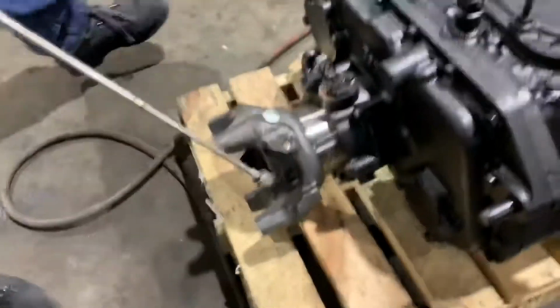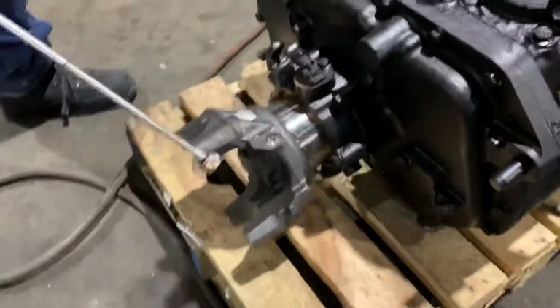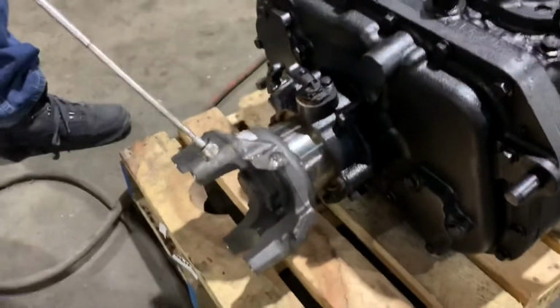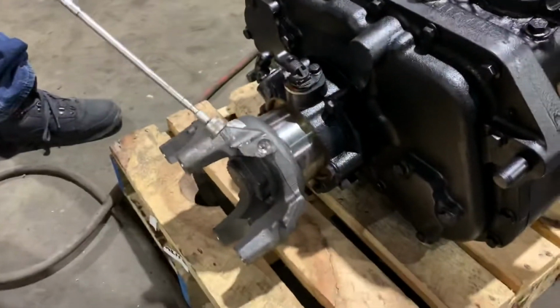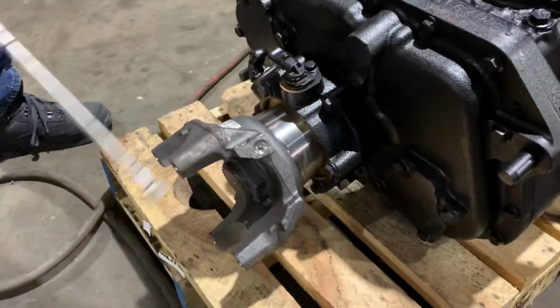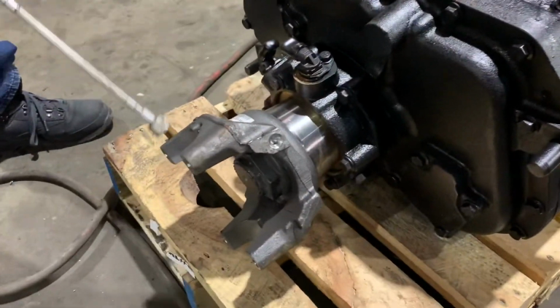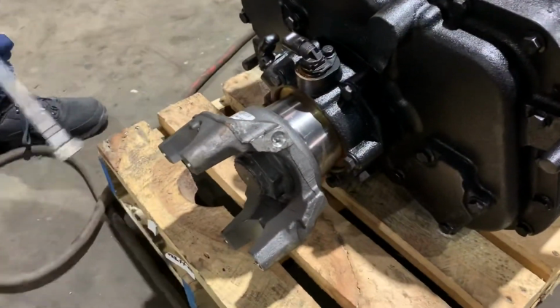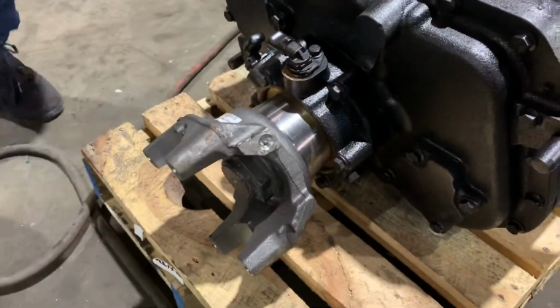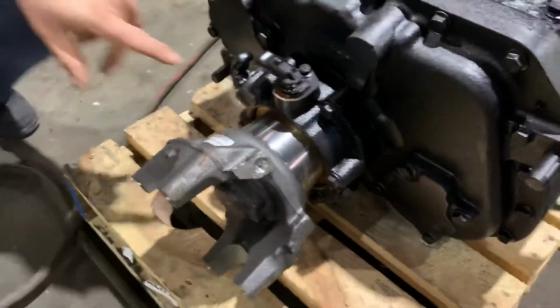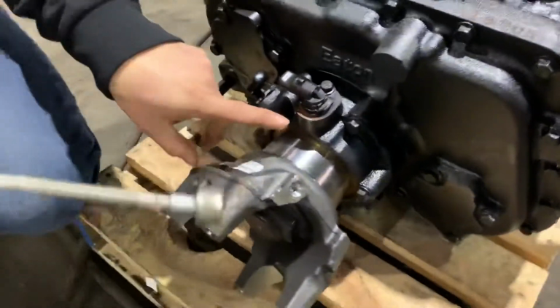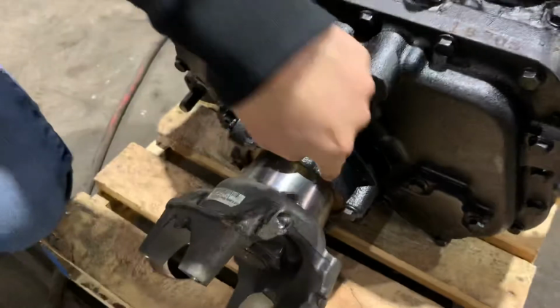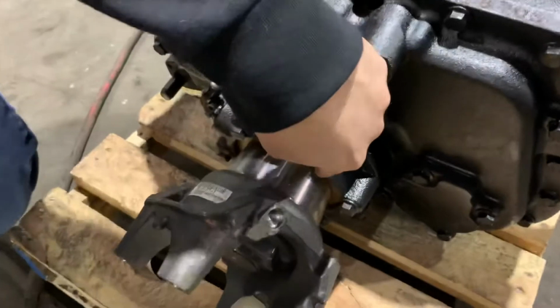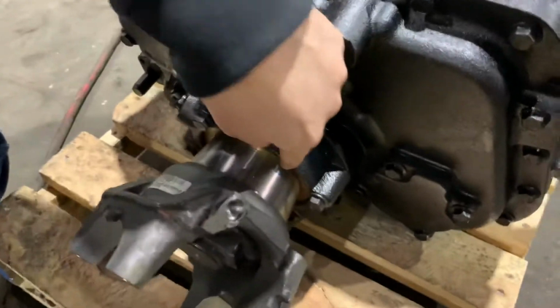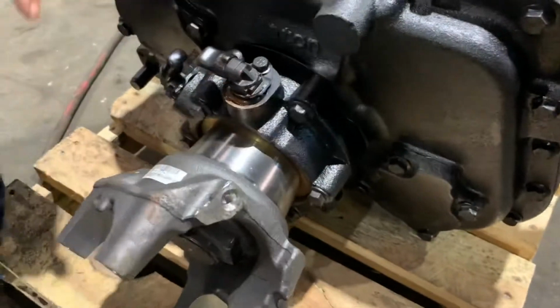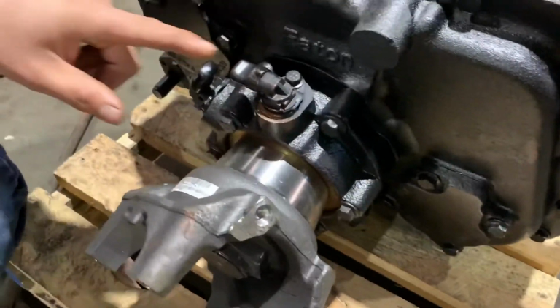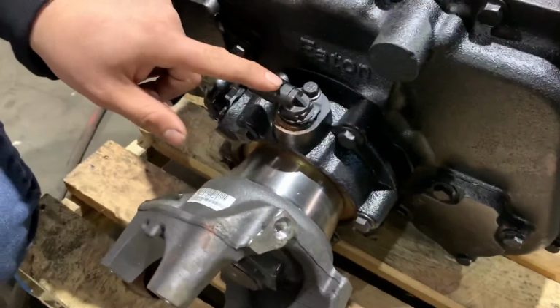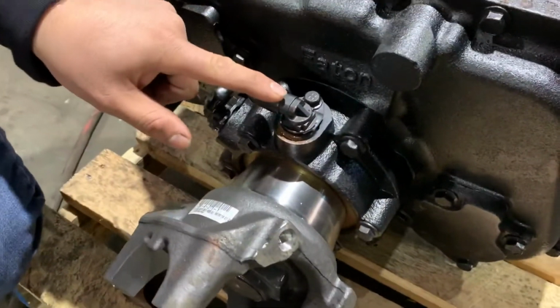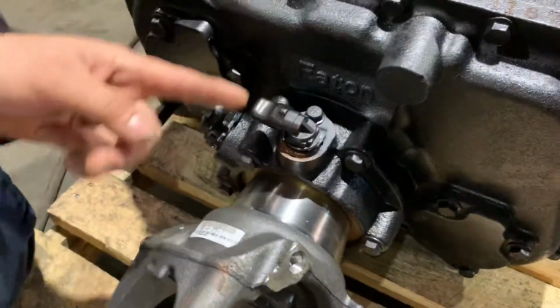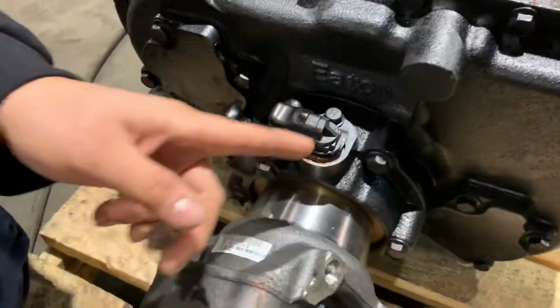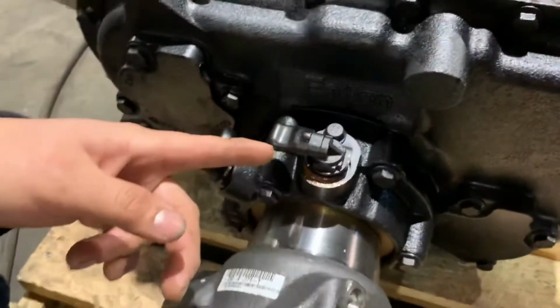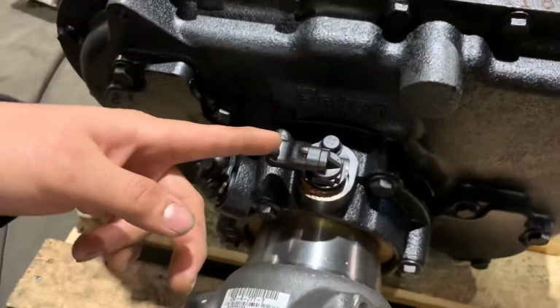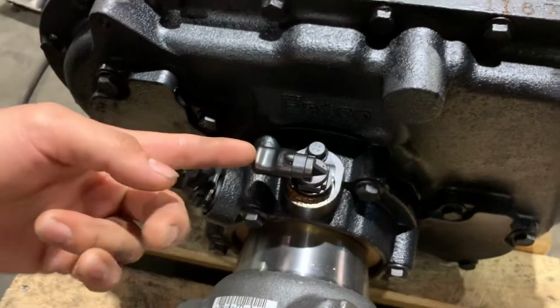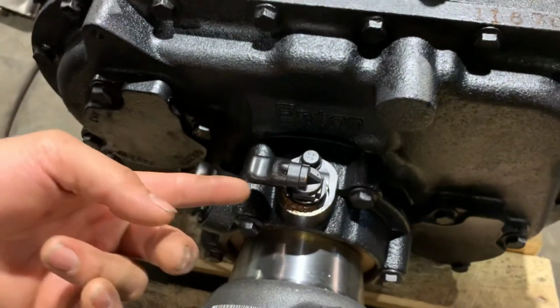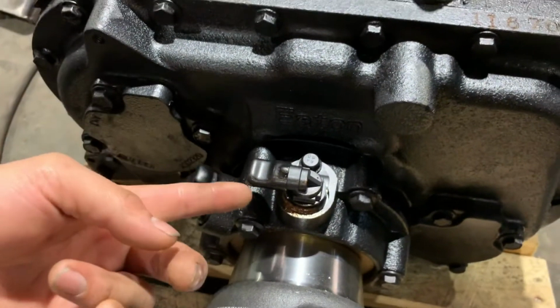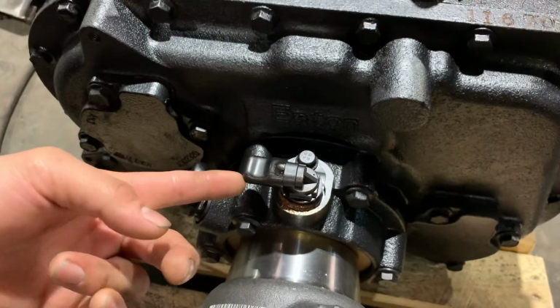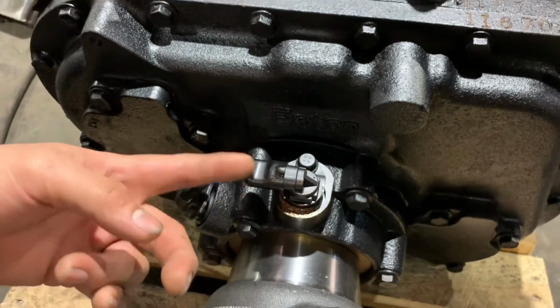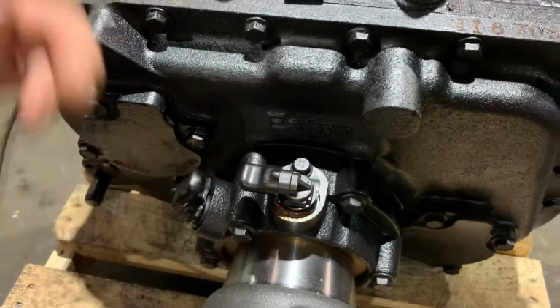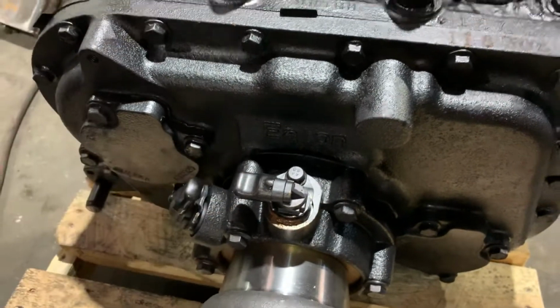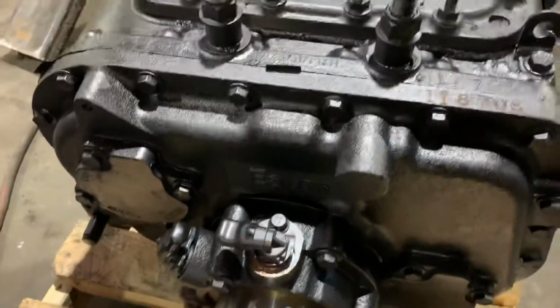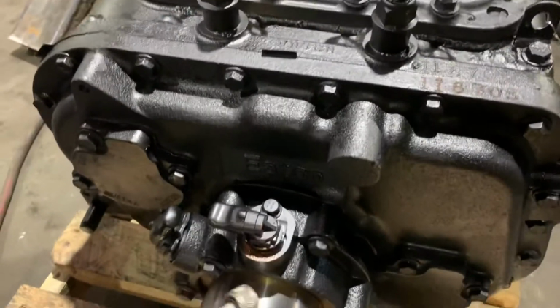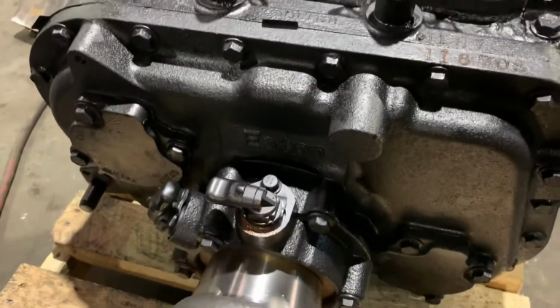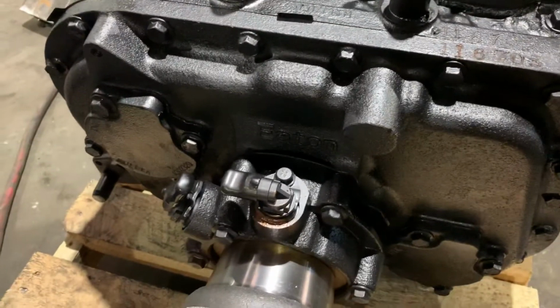First off, we got the output shaft yoke, output shaft seal, and speed sensor. Obviously if a bad speed sensor goes out, your speedometer won't be reading.